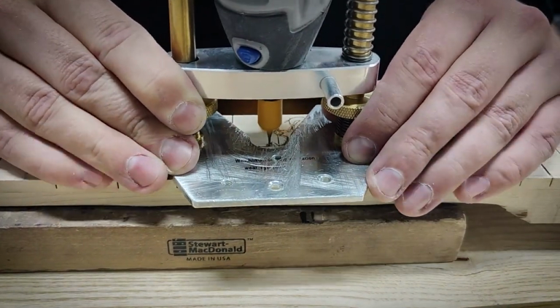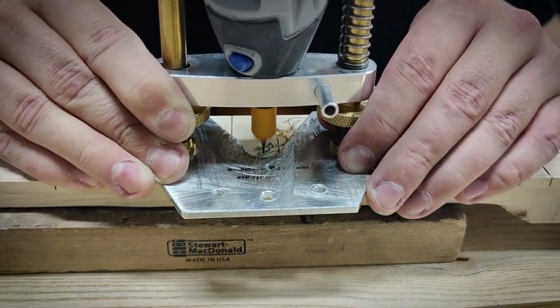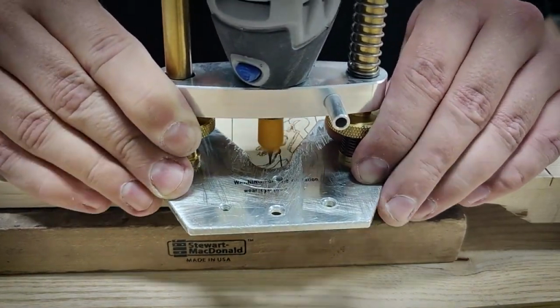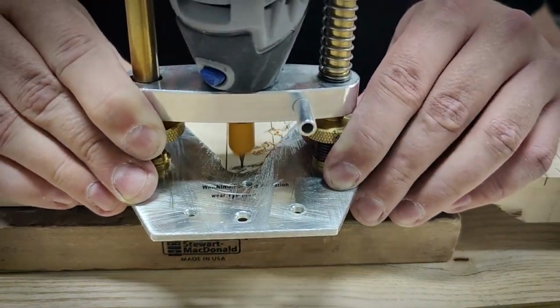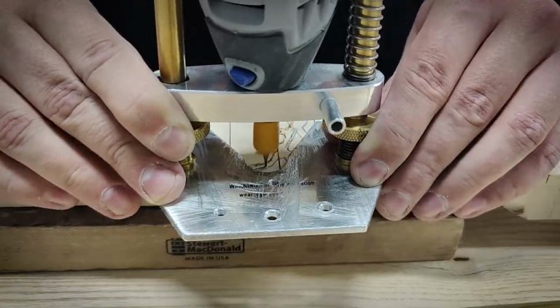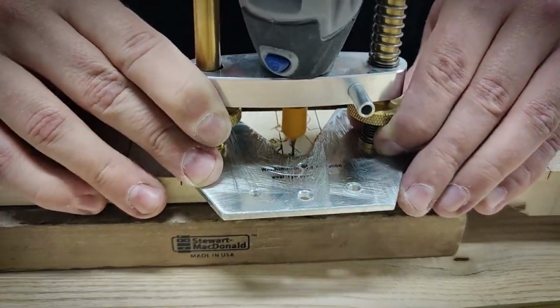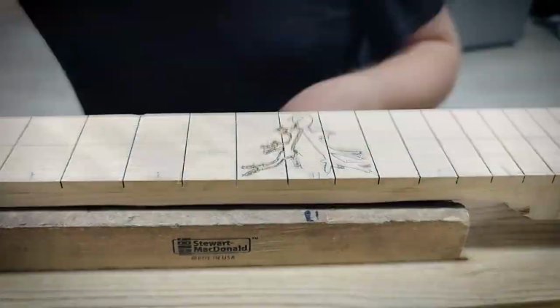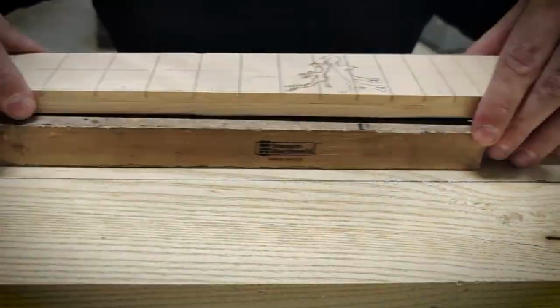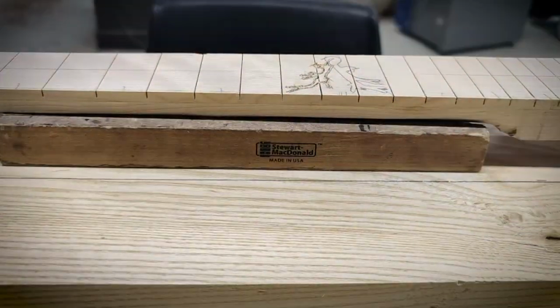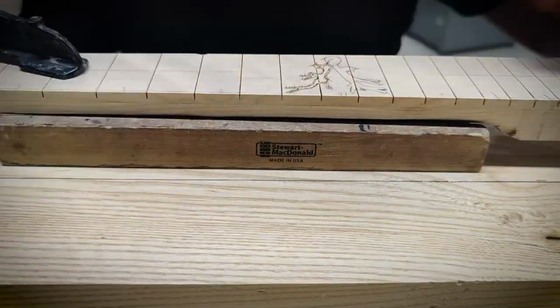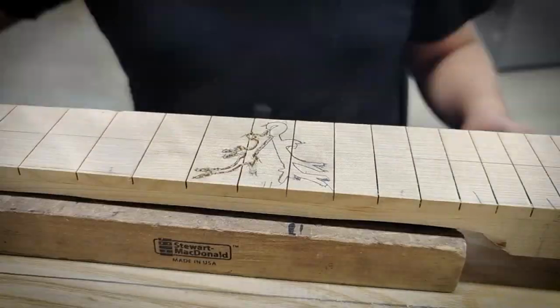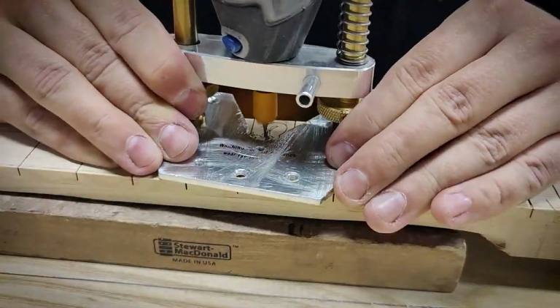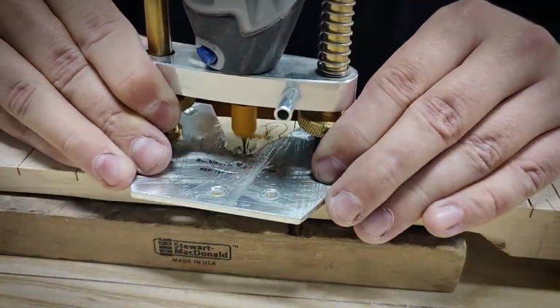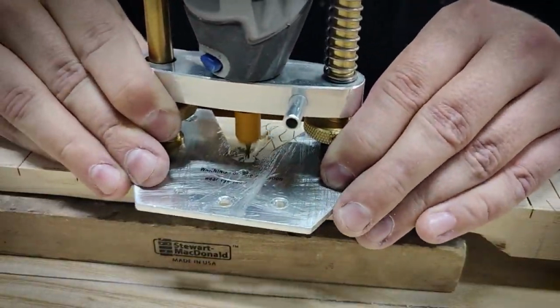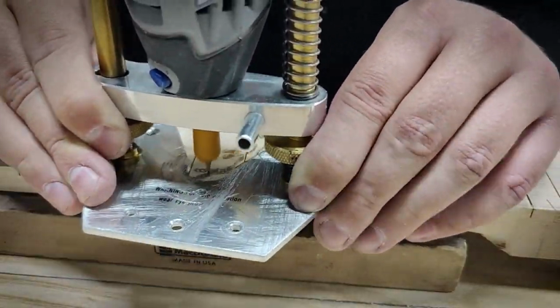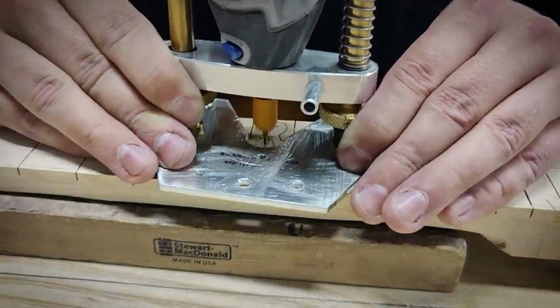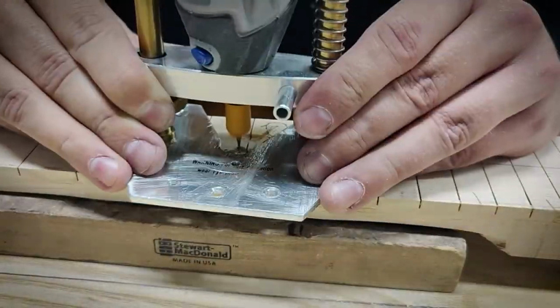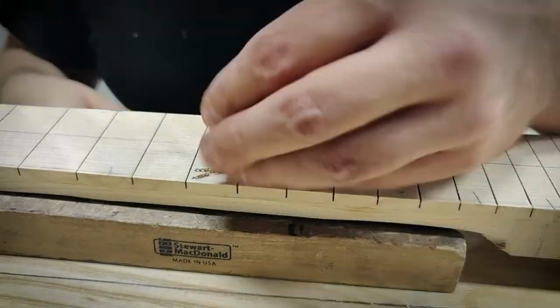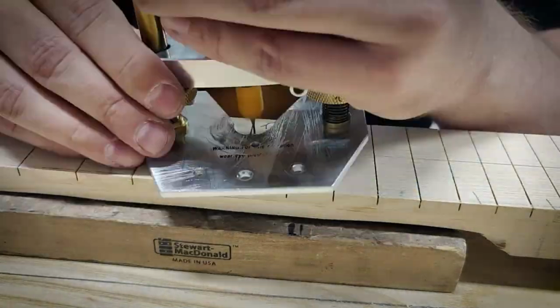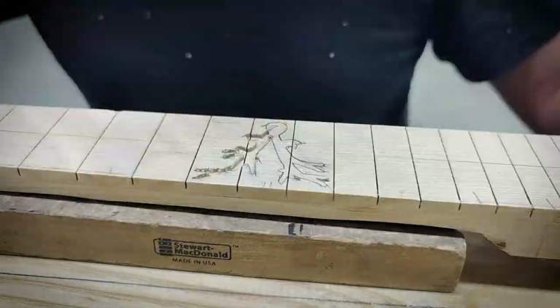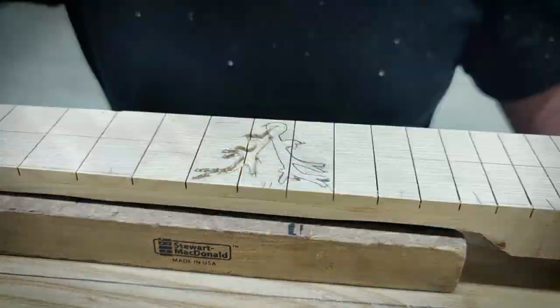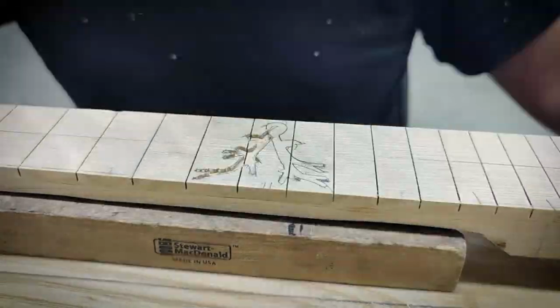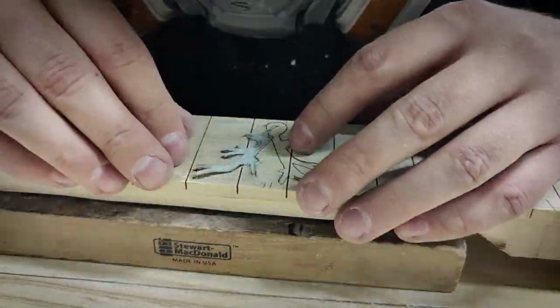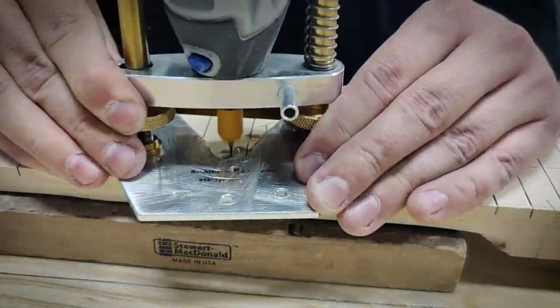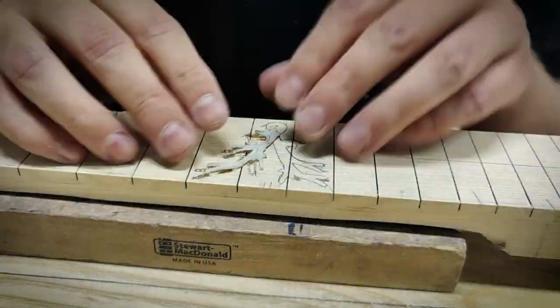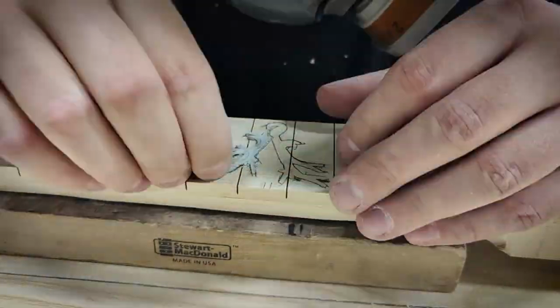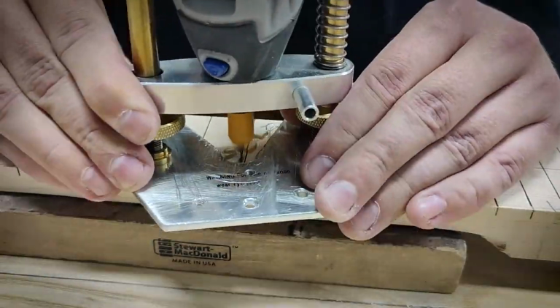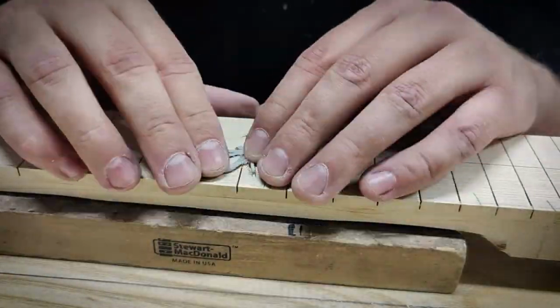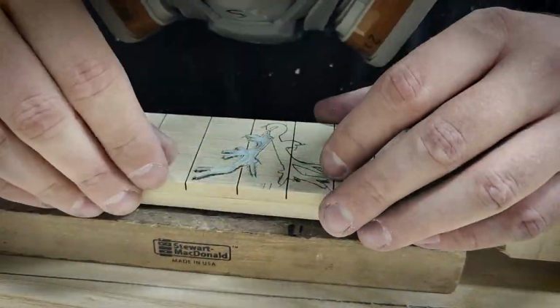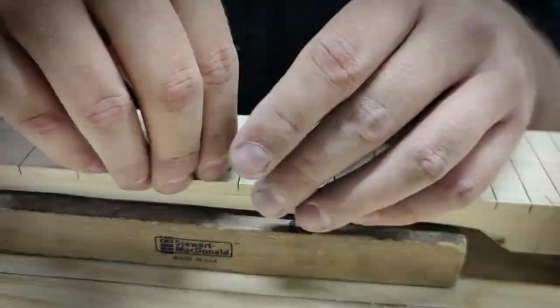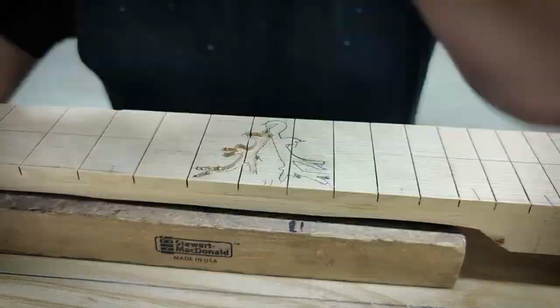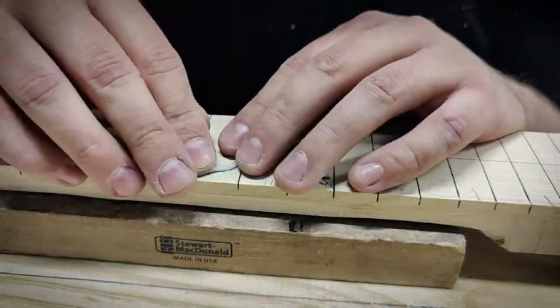I'm using a Dremel tool with a 1mm router bit to carve out a pocket for the inlay. Curly birch is difficult to route nicely by hand — the grain is constantly changing and the bit easily wanders off the line.